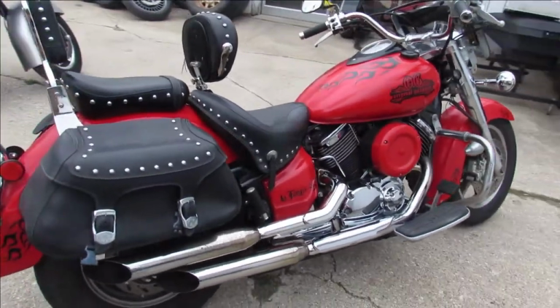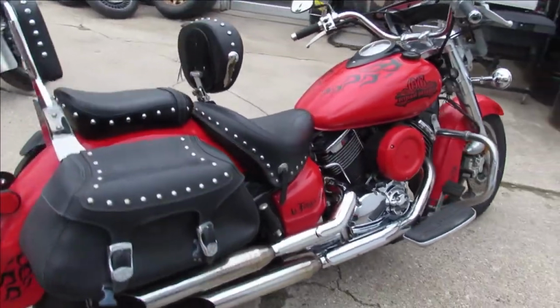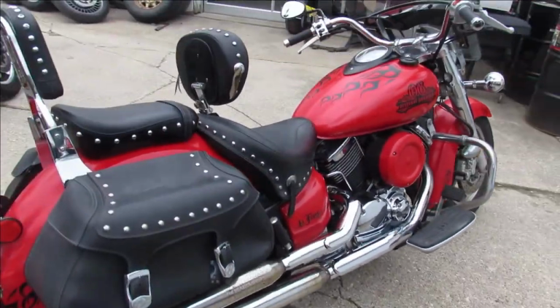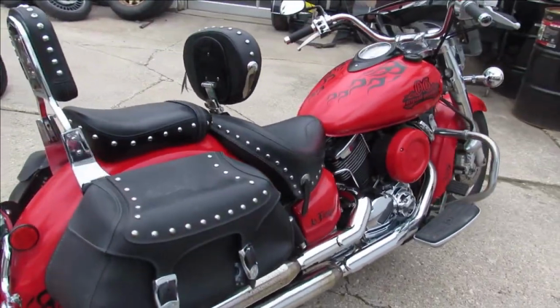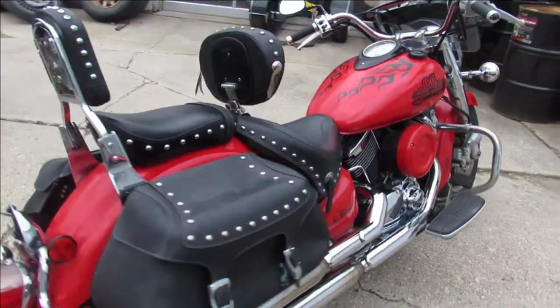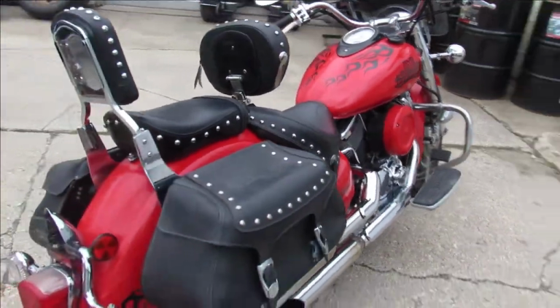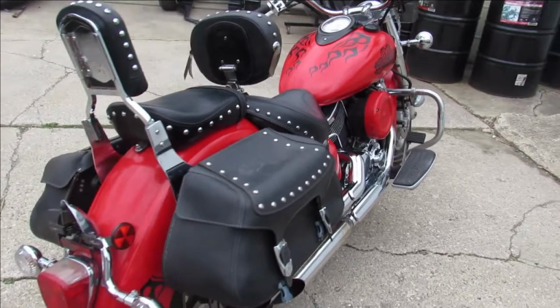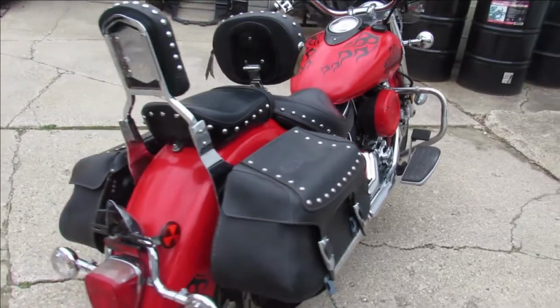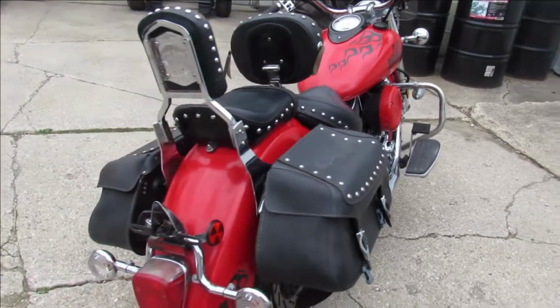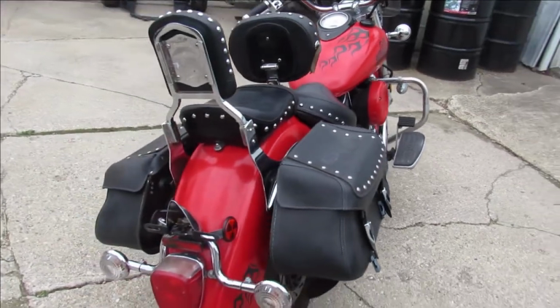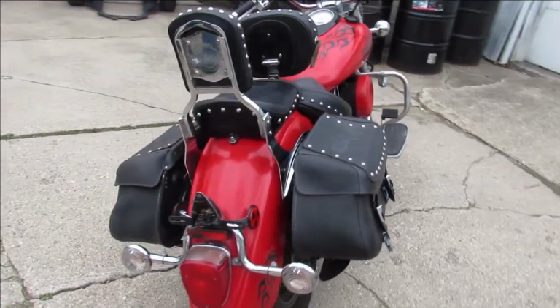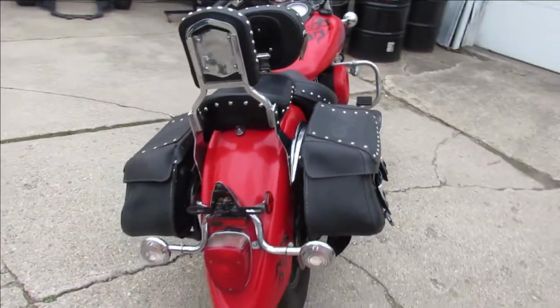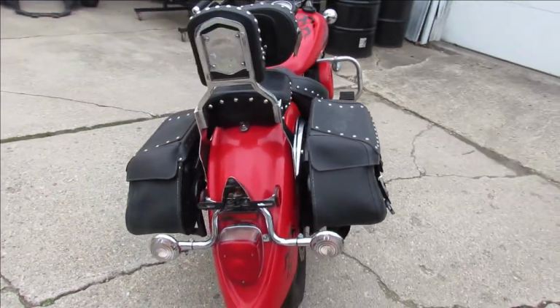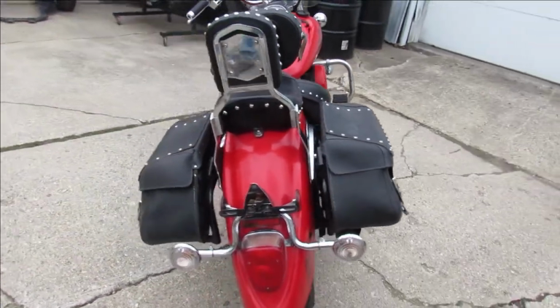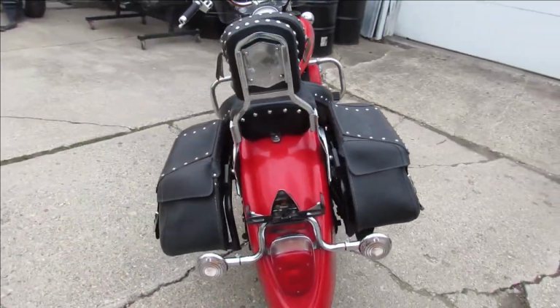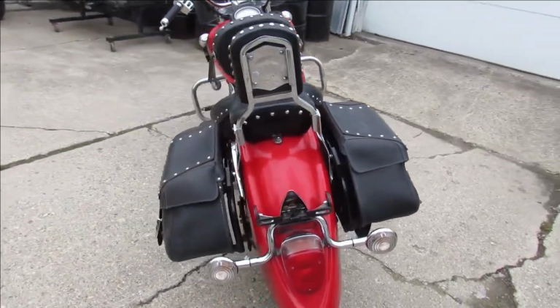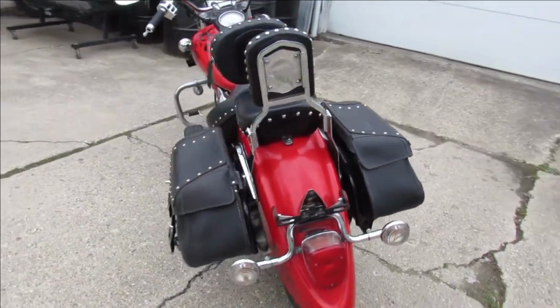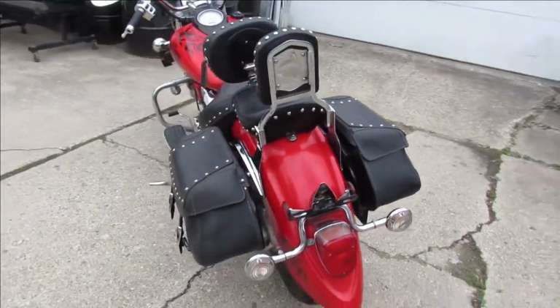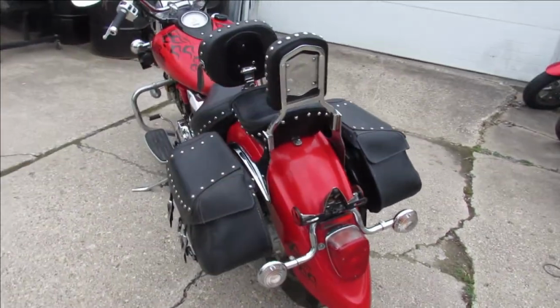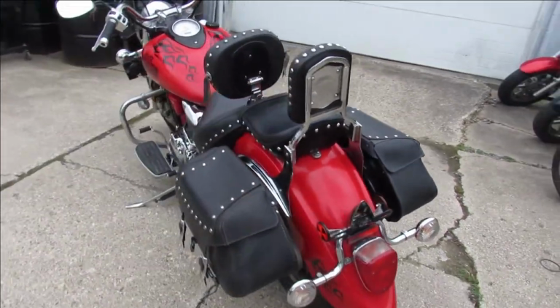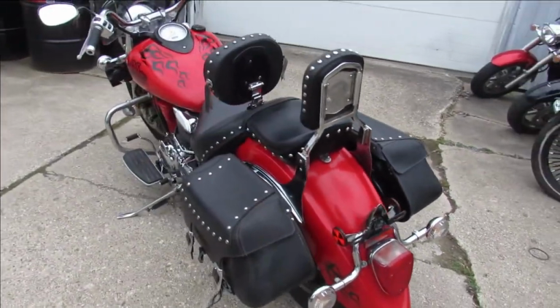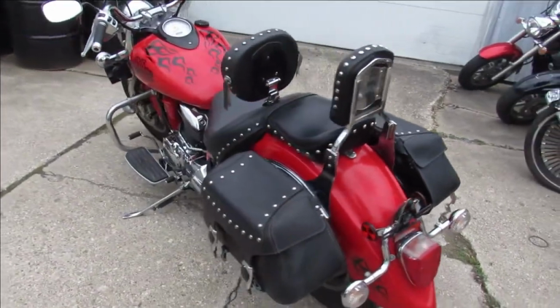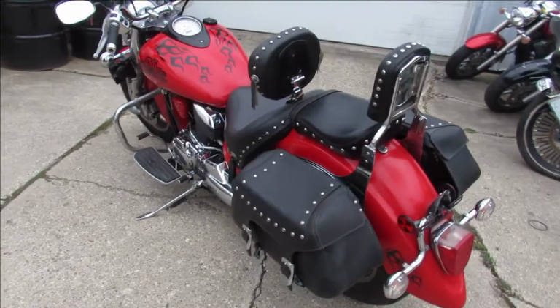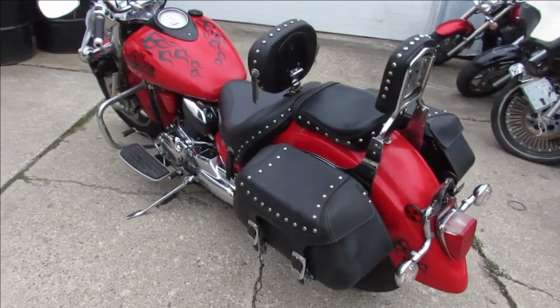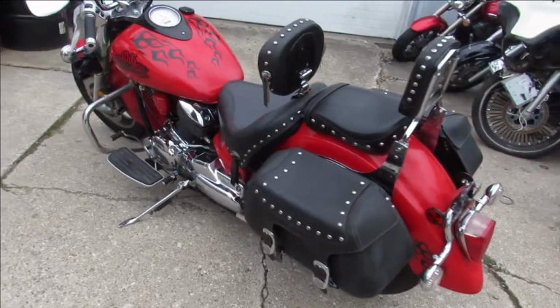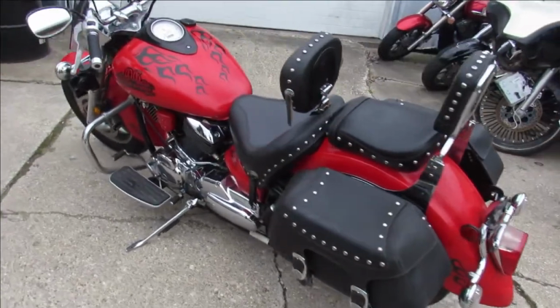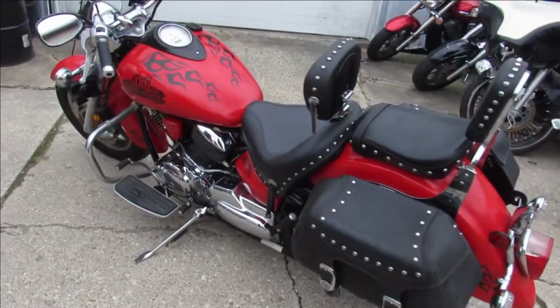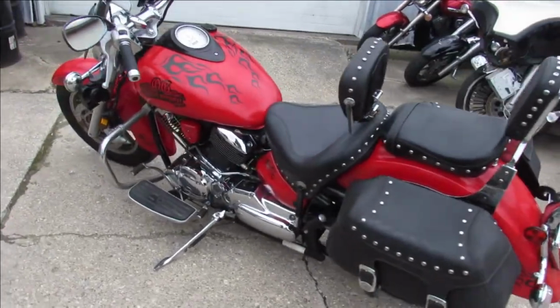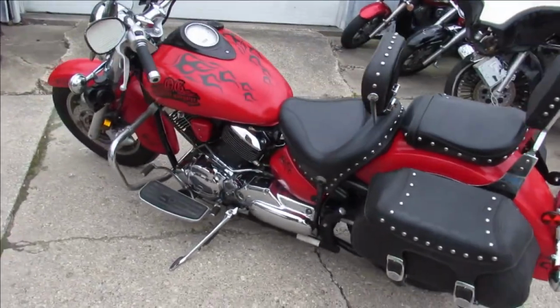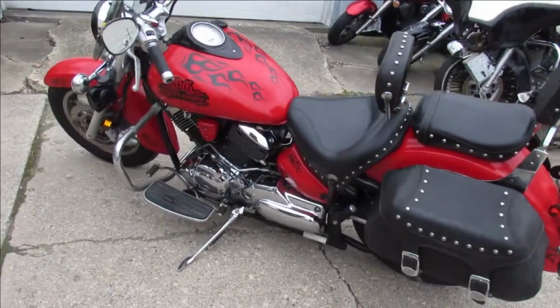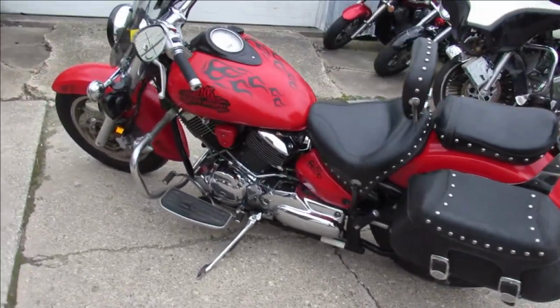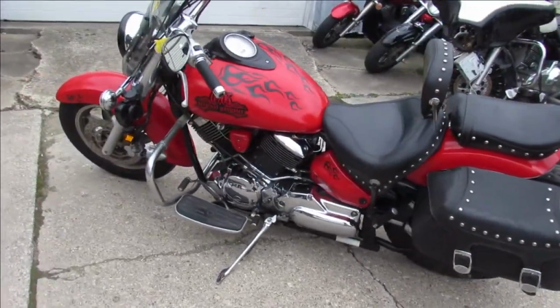Great bike for the money. Give us a call — we got guaranteed financing, leasing programs, layaway programs, and your trades are always welcome. It's 810-648-9500.